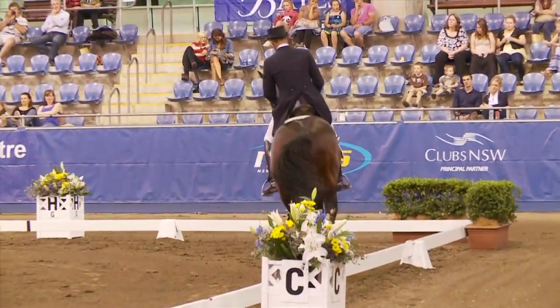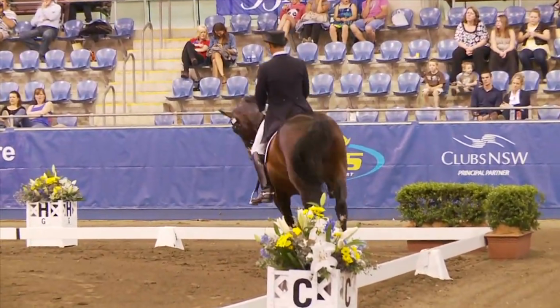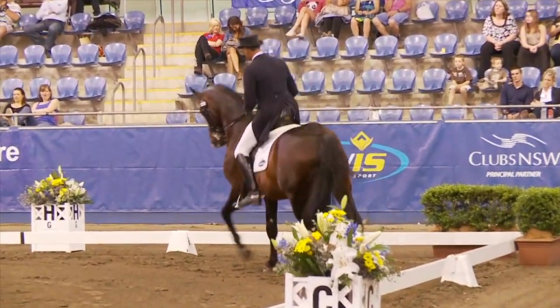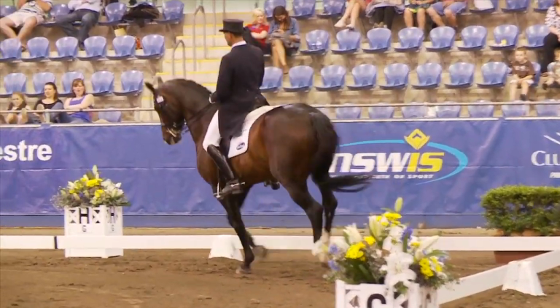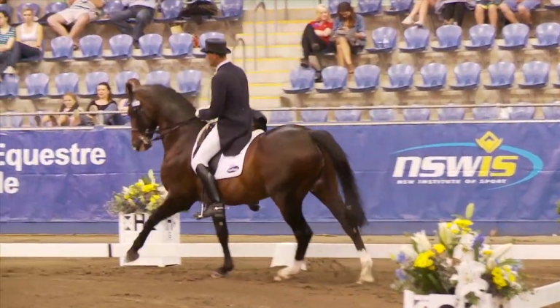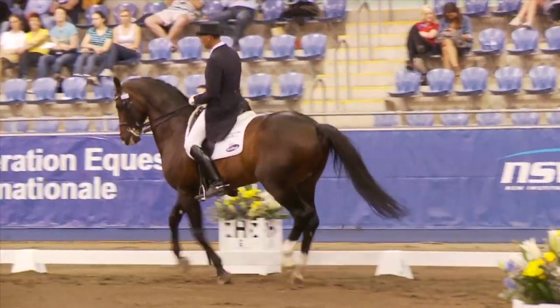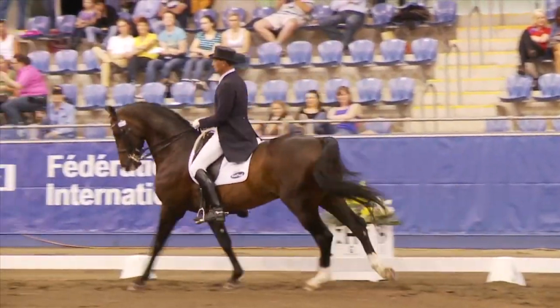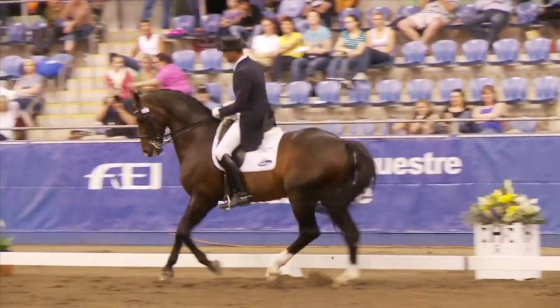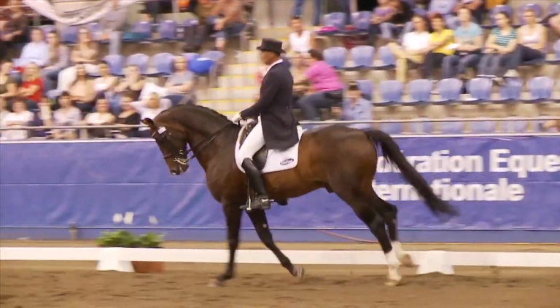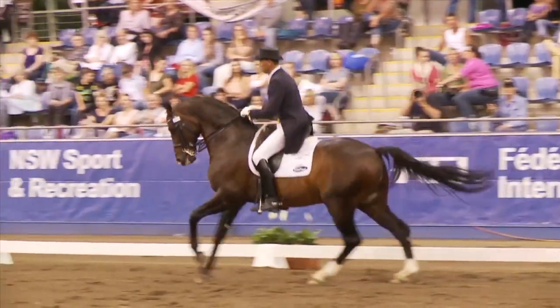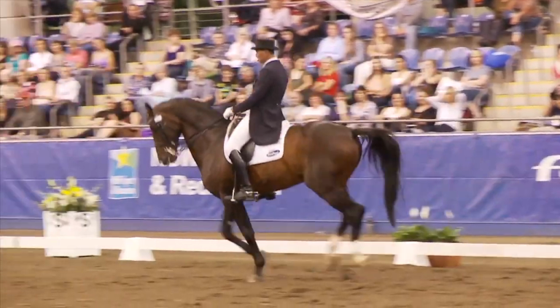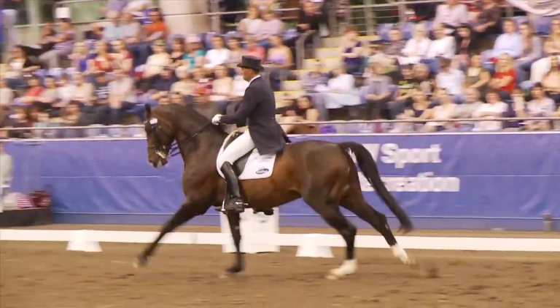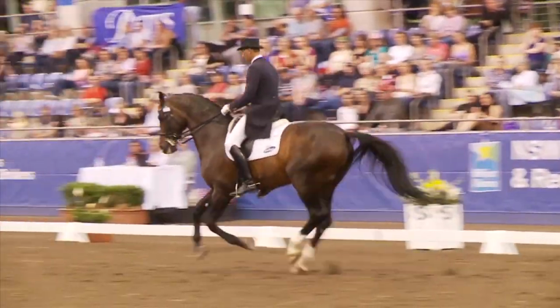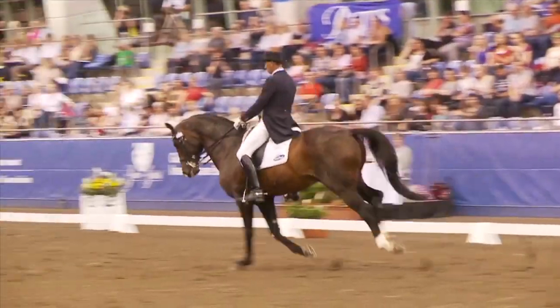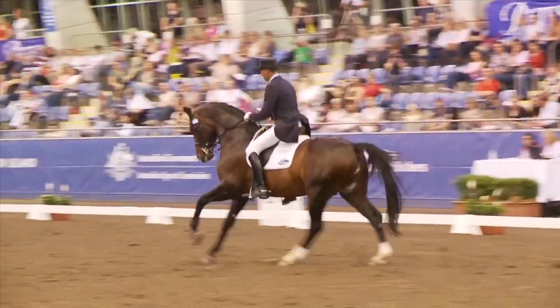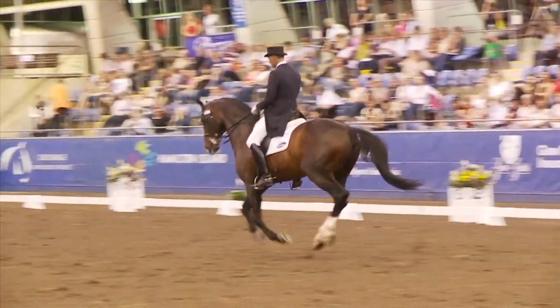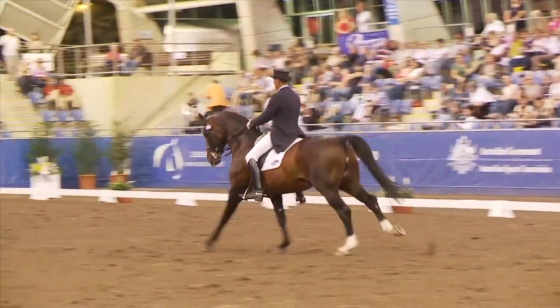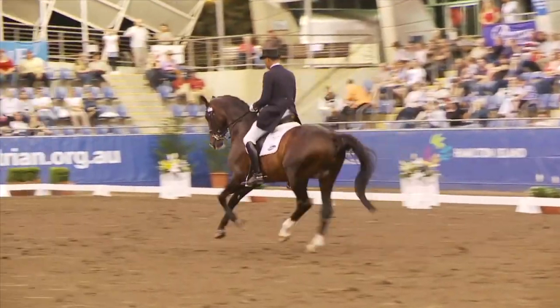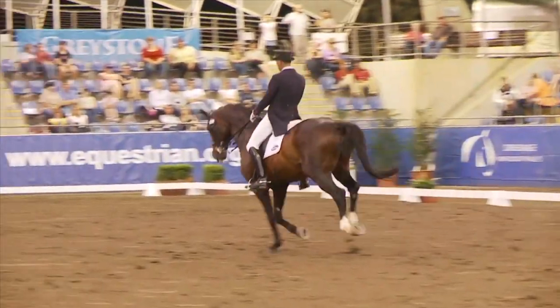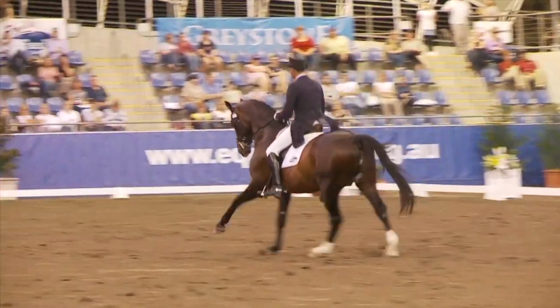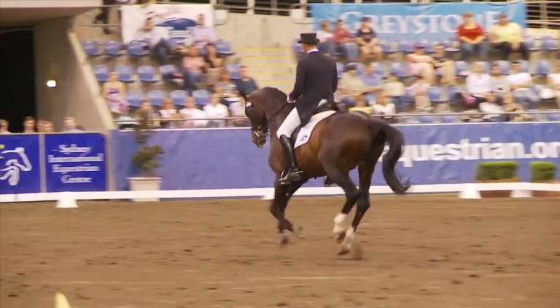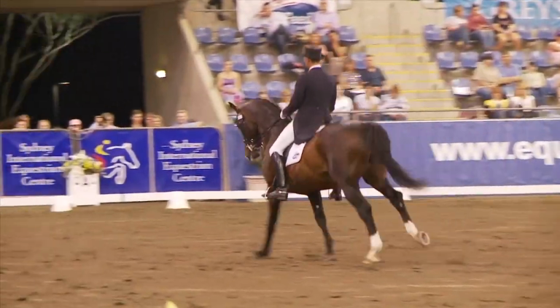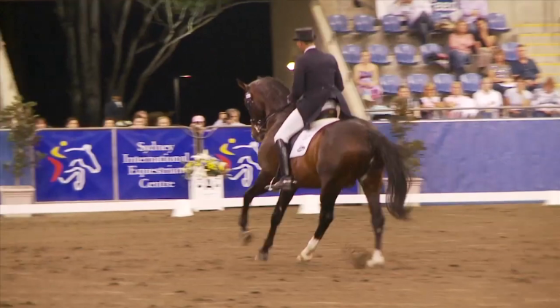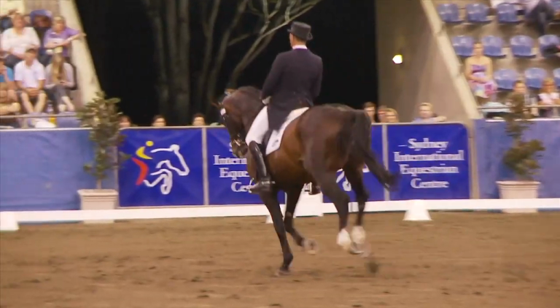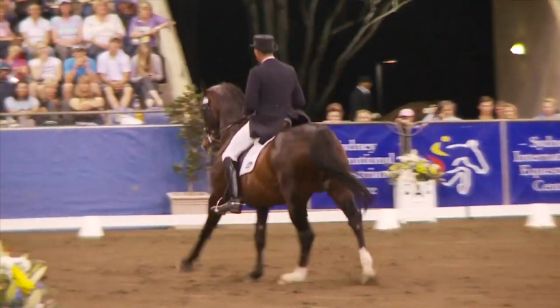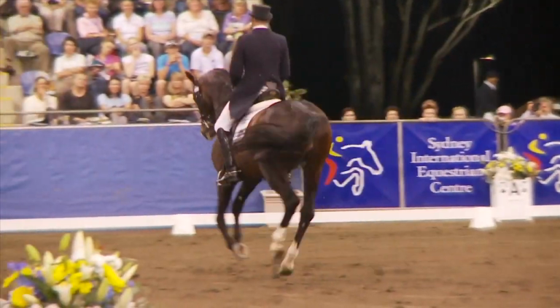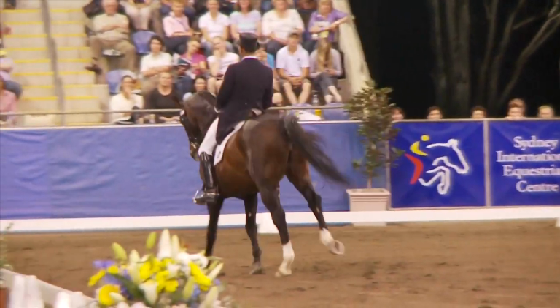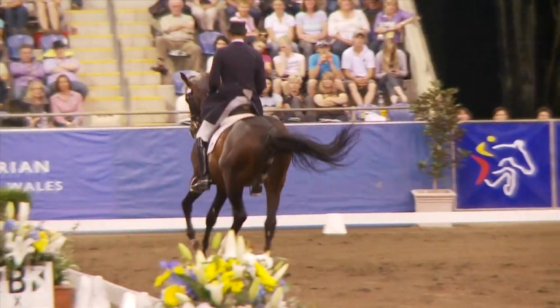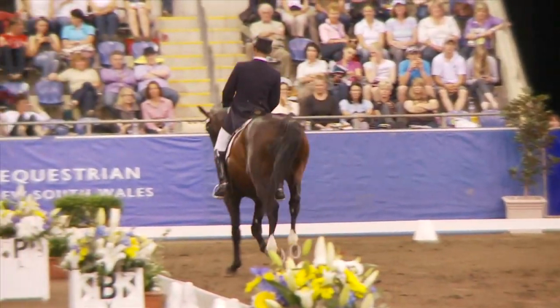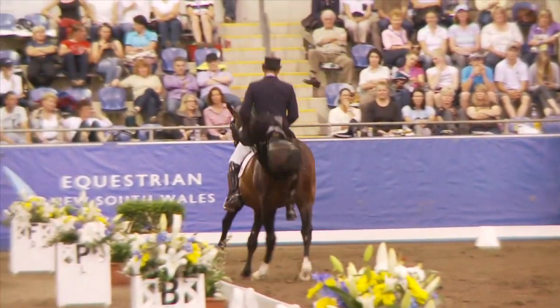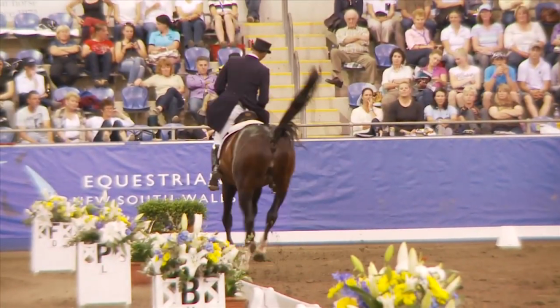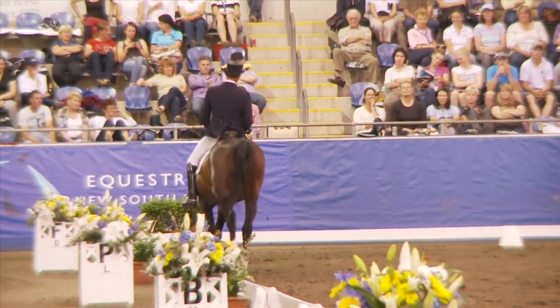Double pirouette again for Torum — greater than one pirouette, up the short side. Really adding the difficulty. Extended canter — could be a little more uphill, but well set to the music.